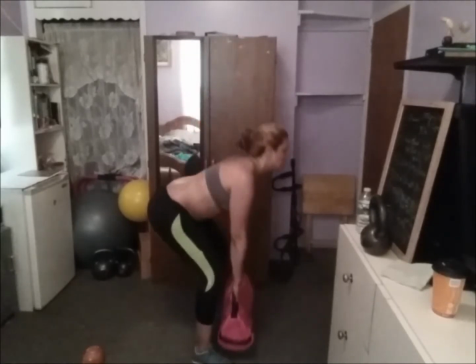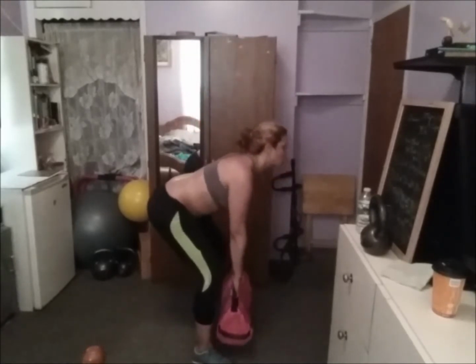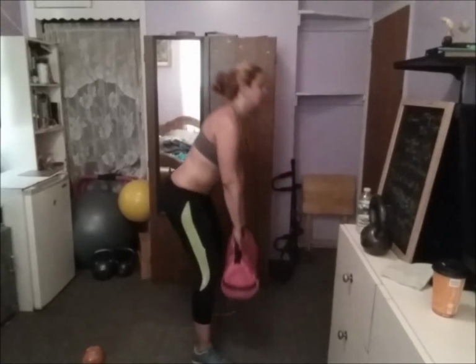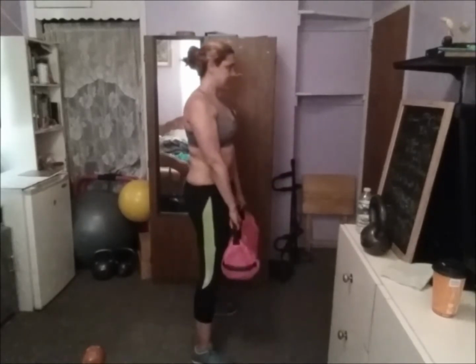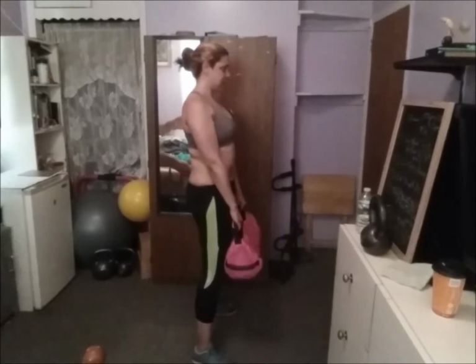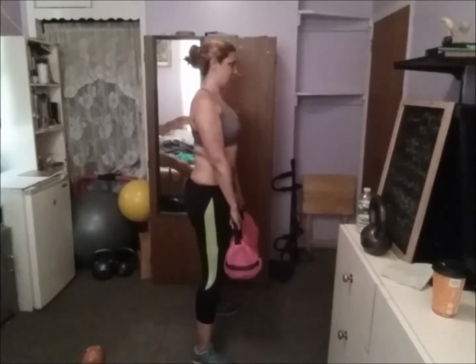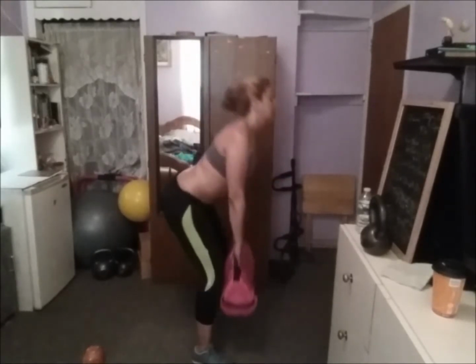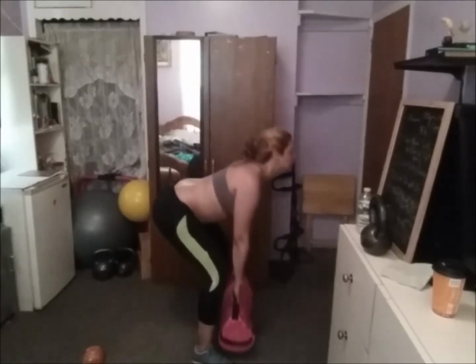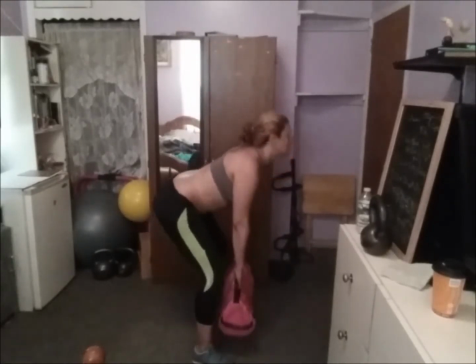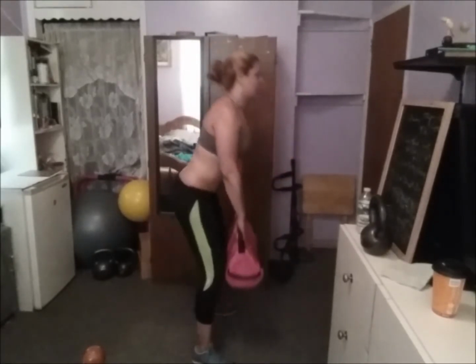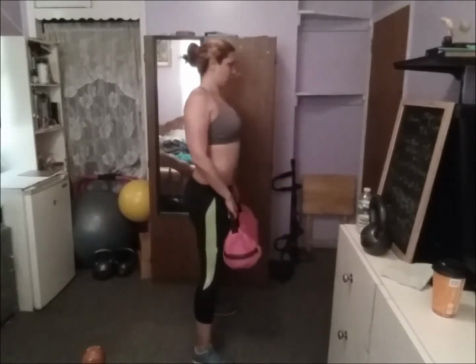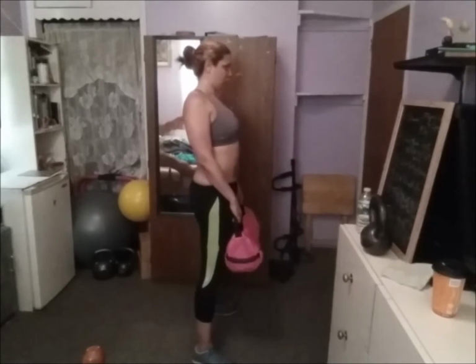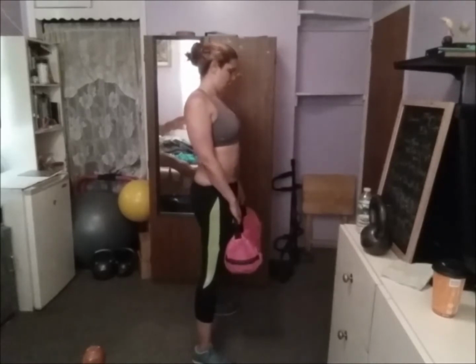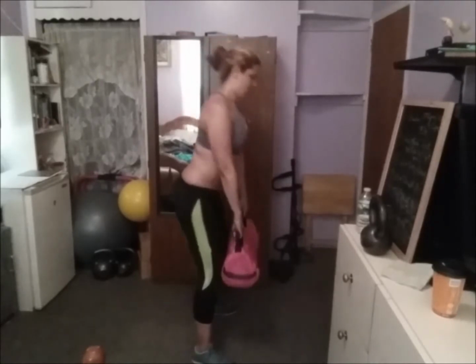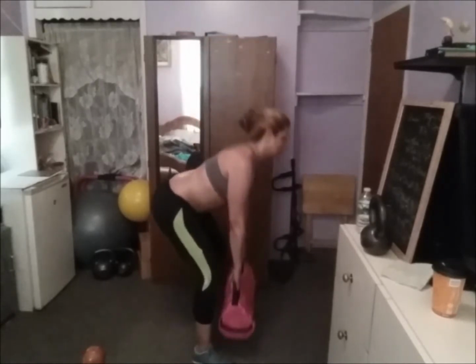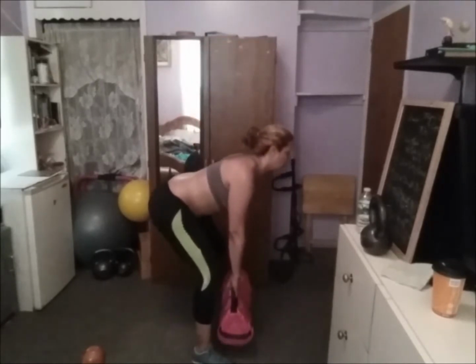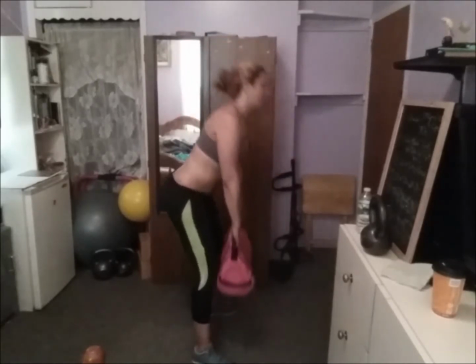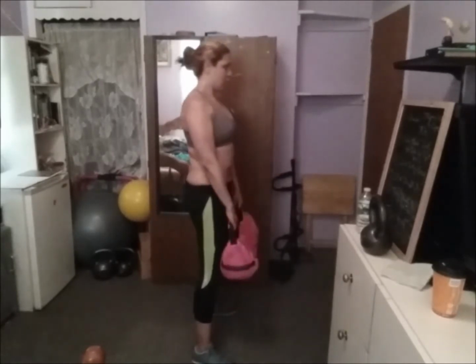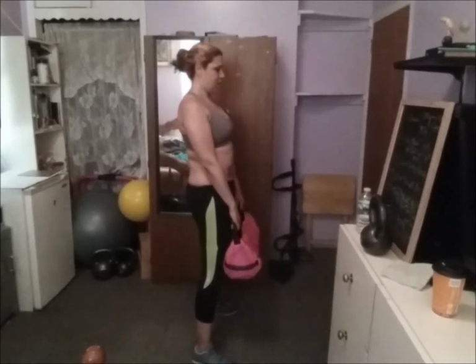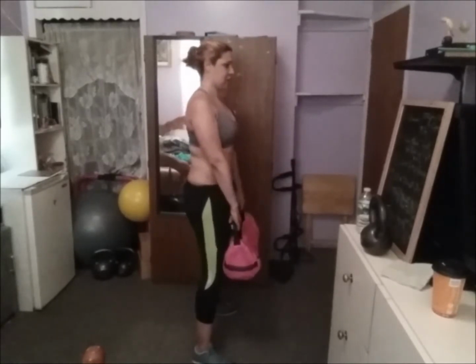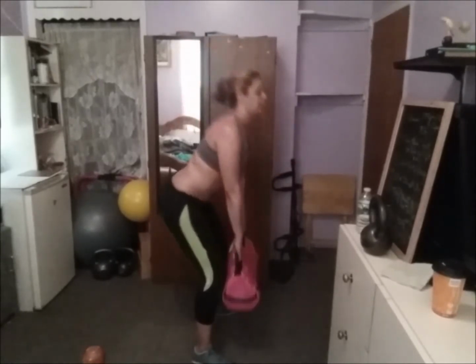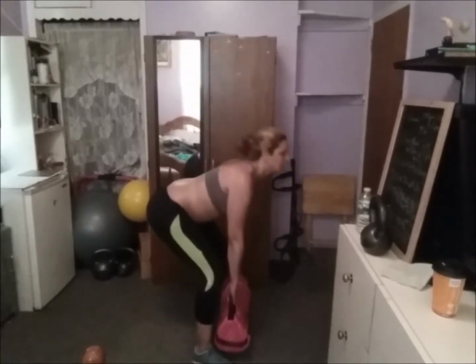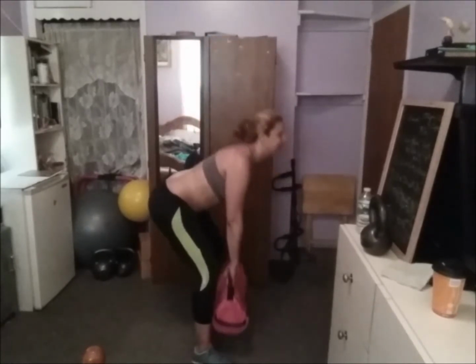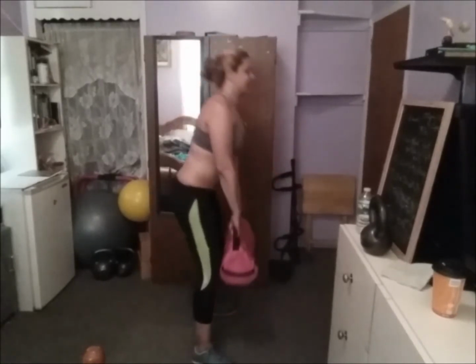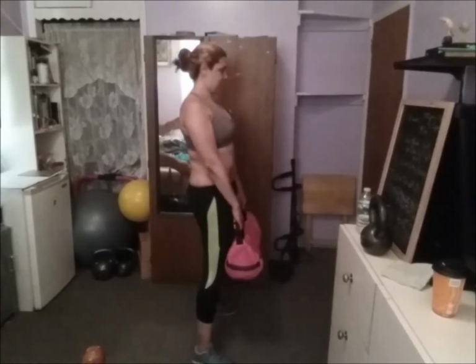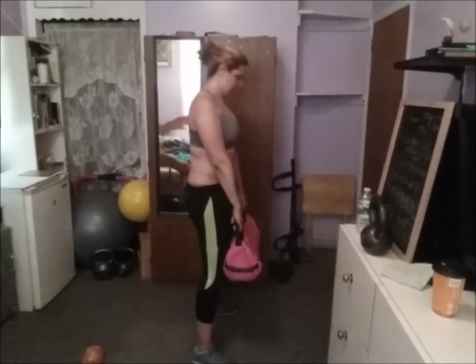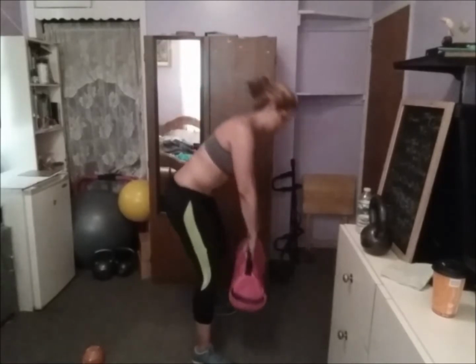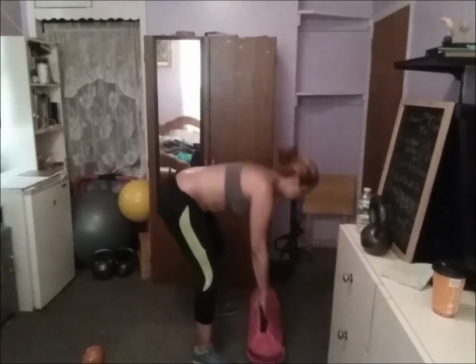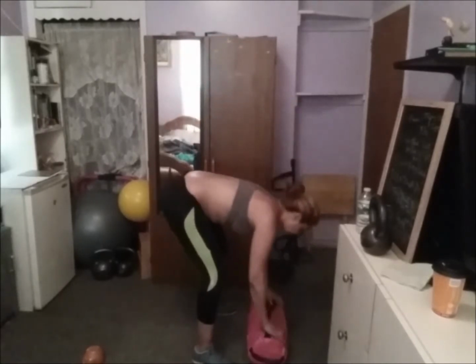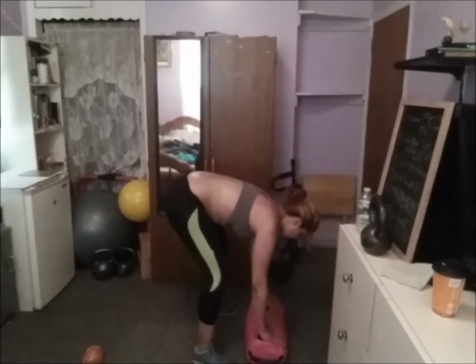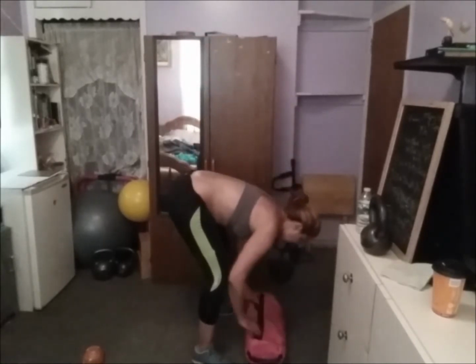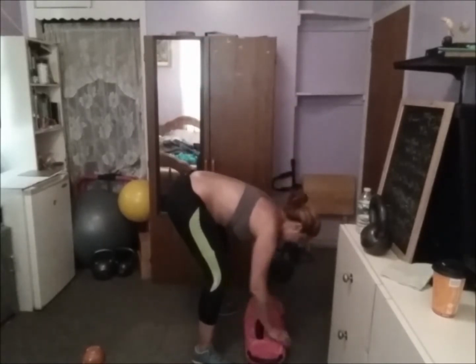Deadlift continues: 7, 8, 9, 10. Then plancha.